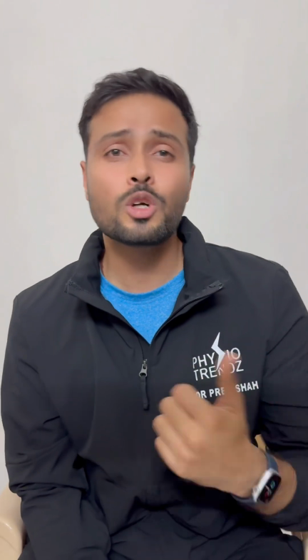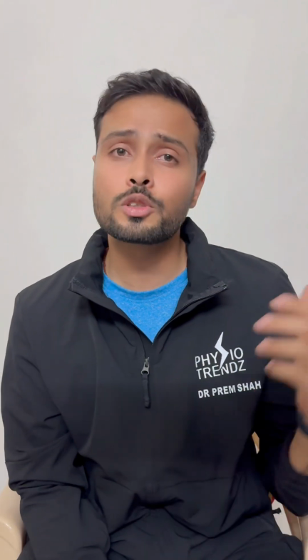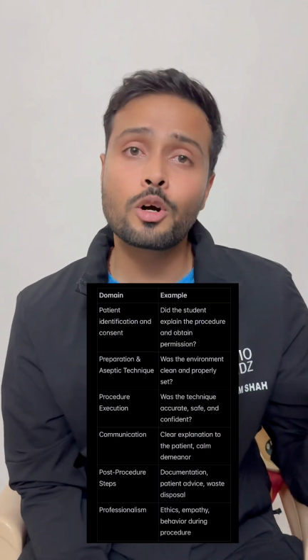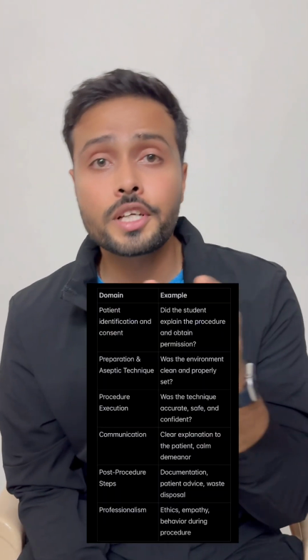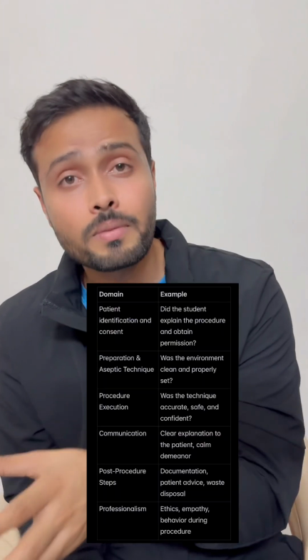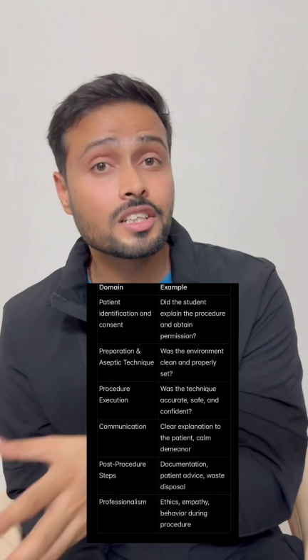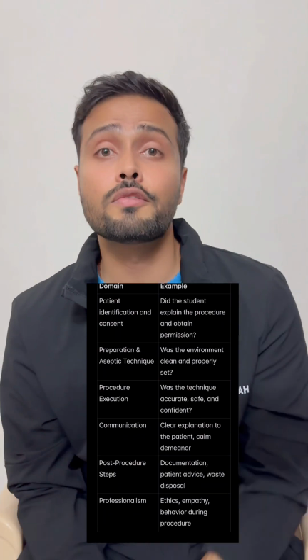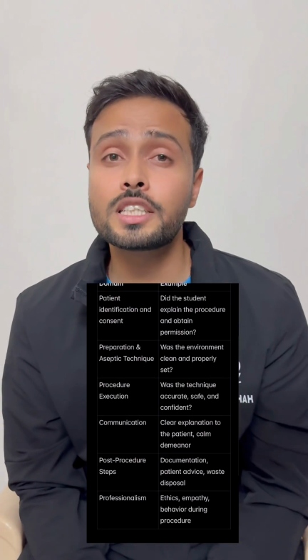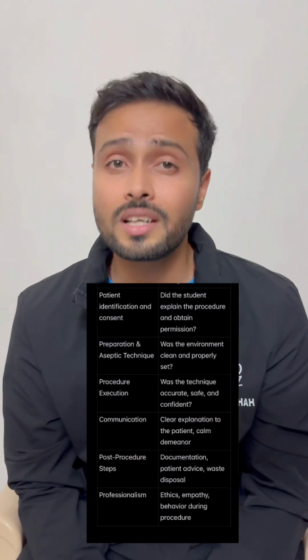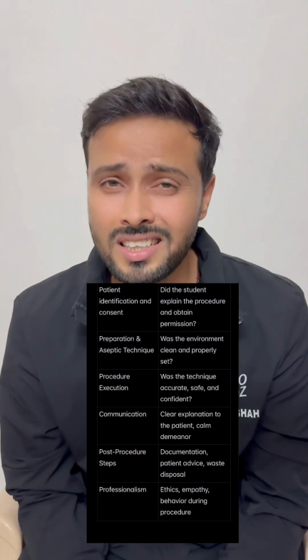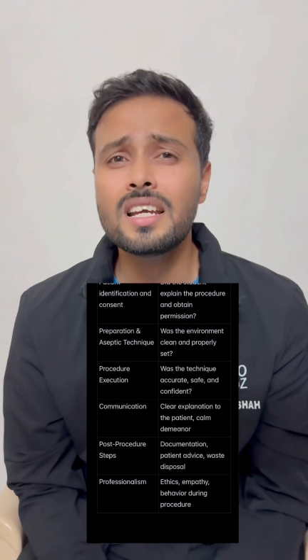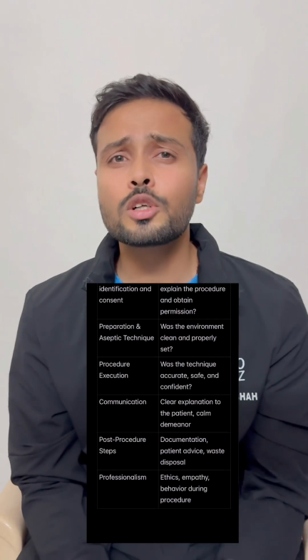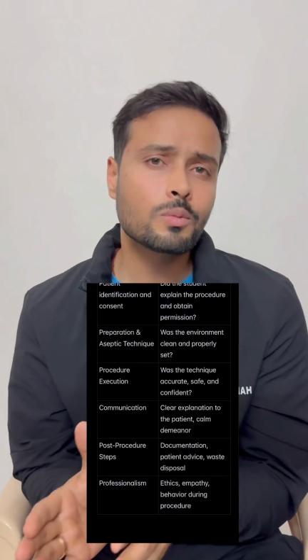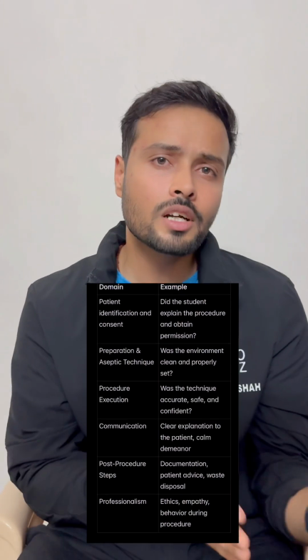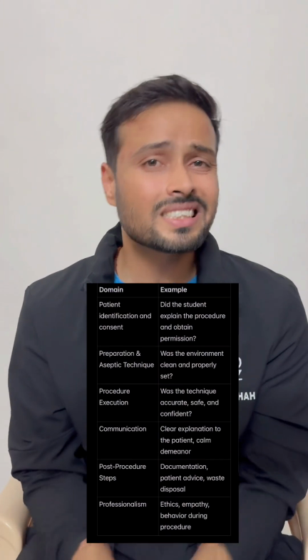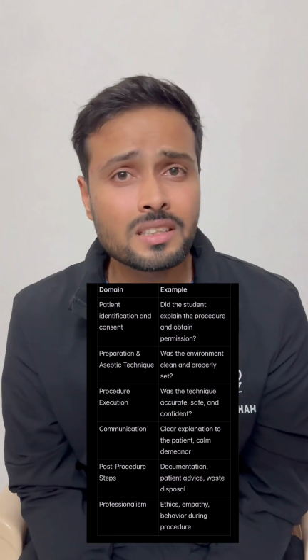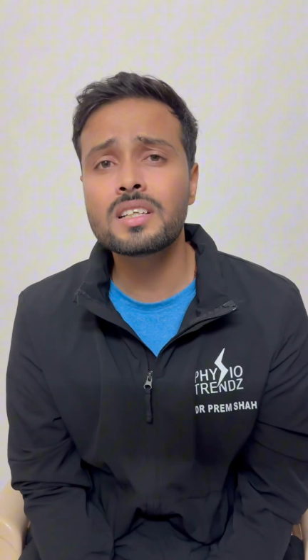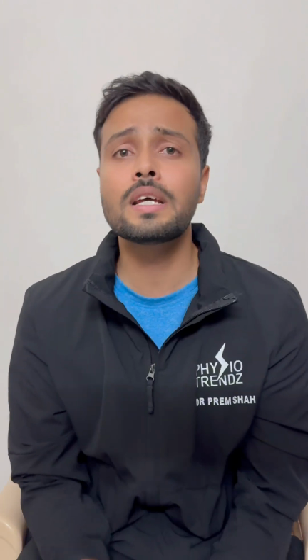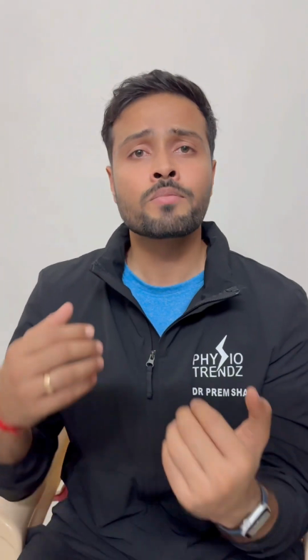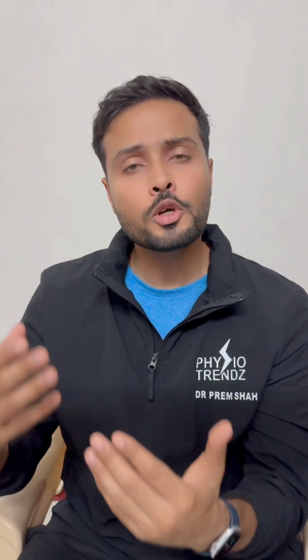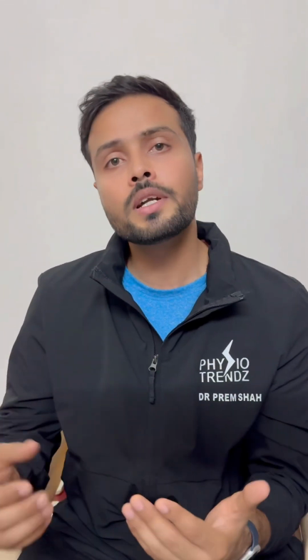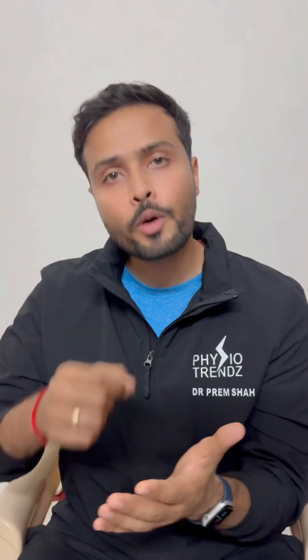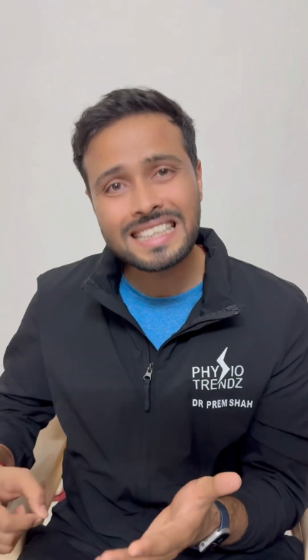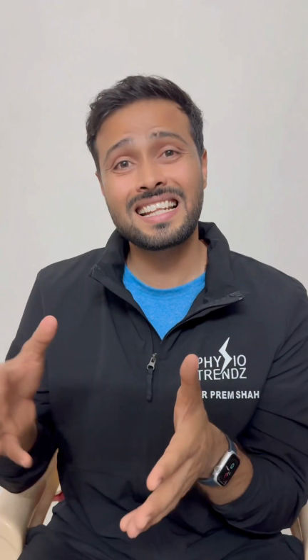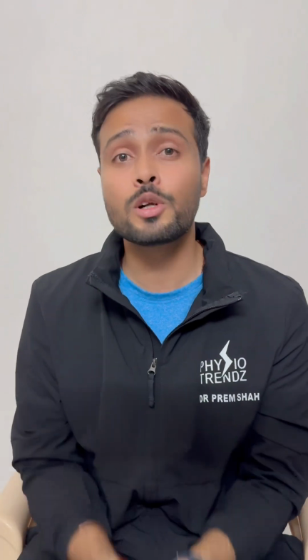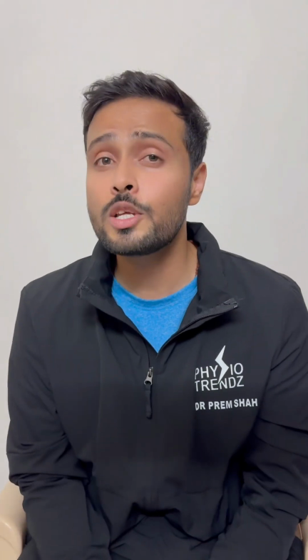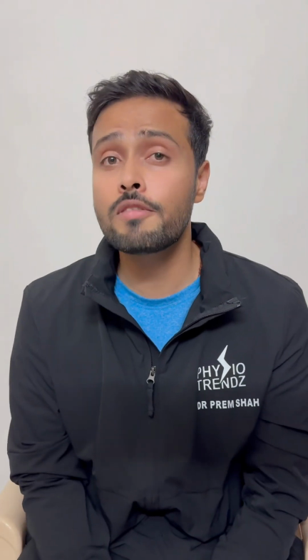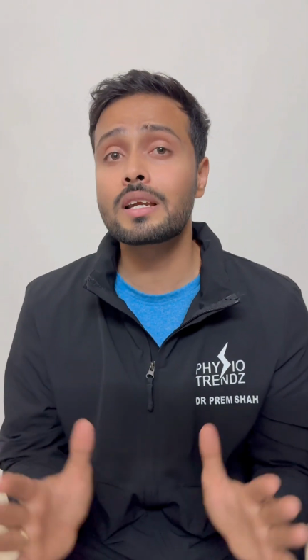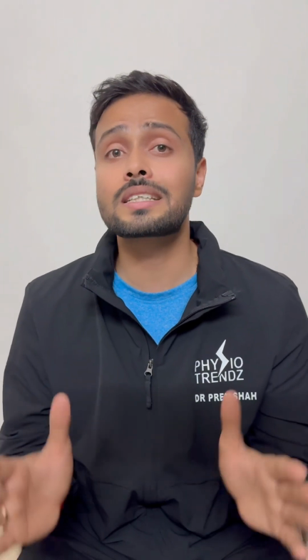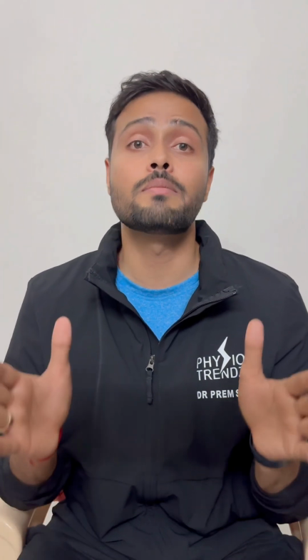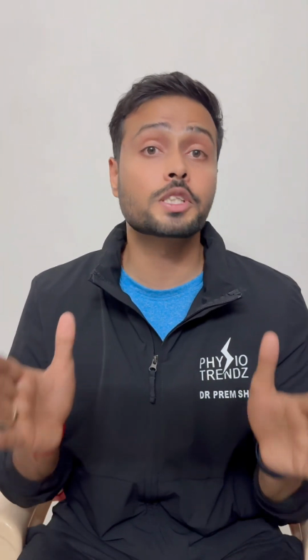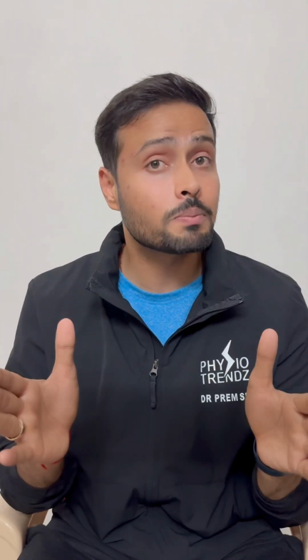DOPS is also a direct observation method of teaching clinical skills. It is almost similar to the Mini CEX method, but the evaluation is done point-wise, helping you develop your clinical skills in a much better way.